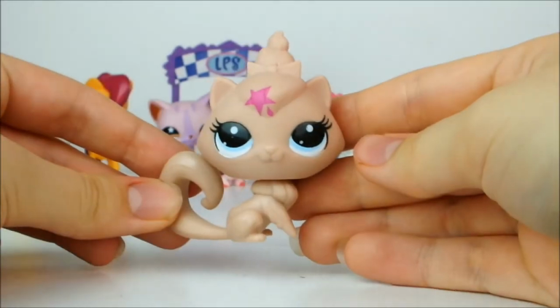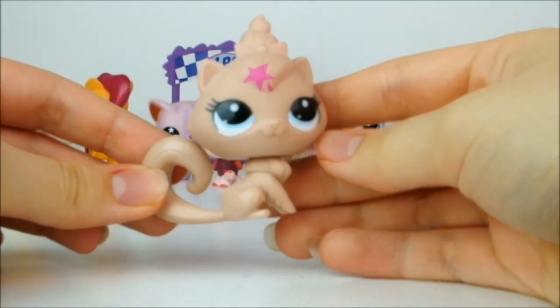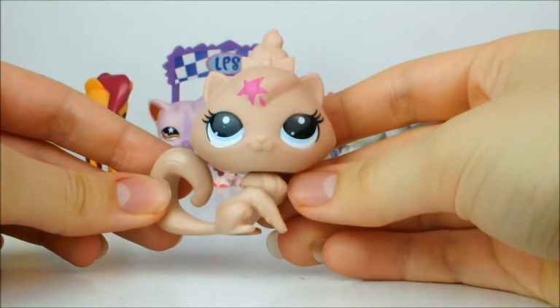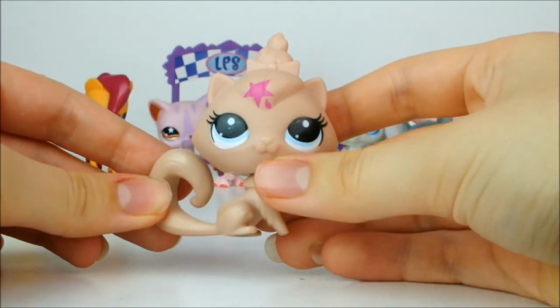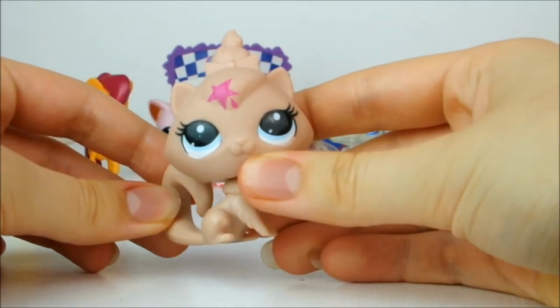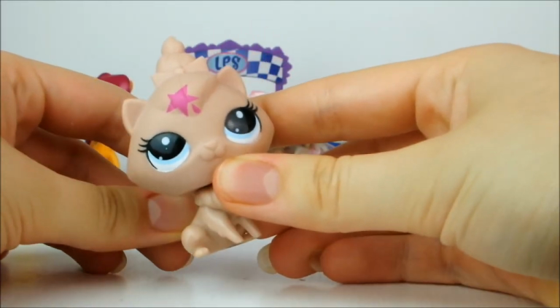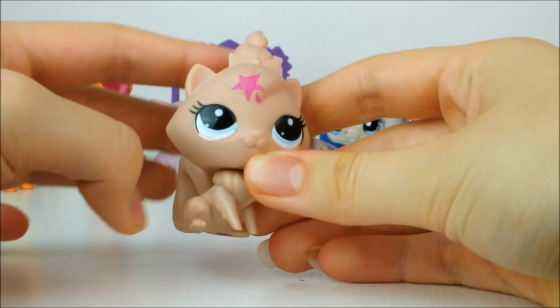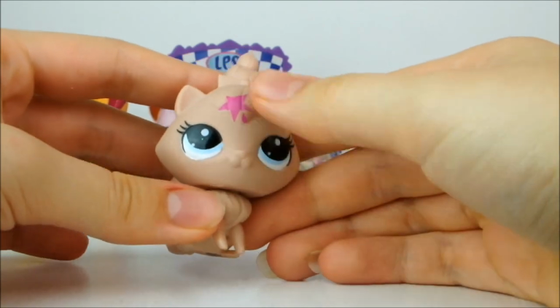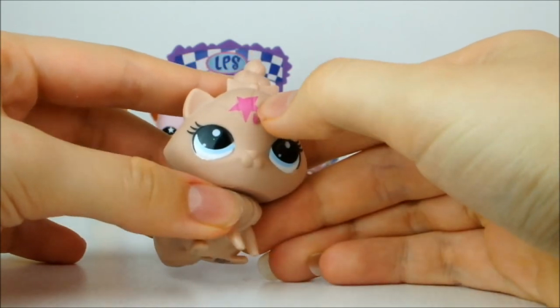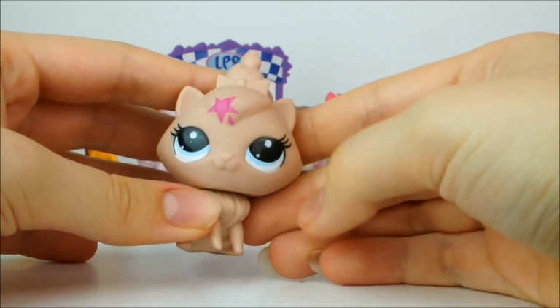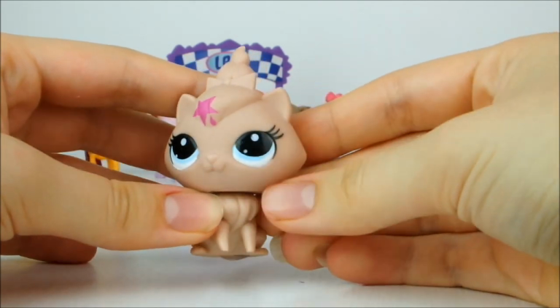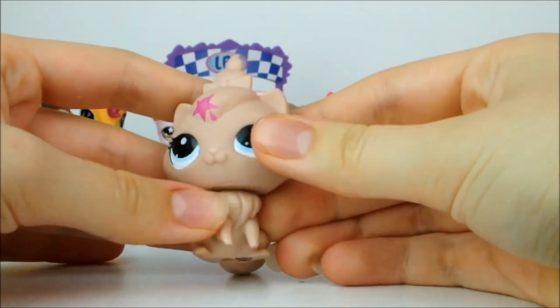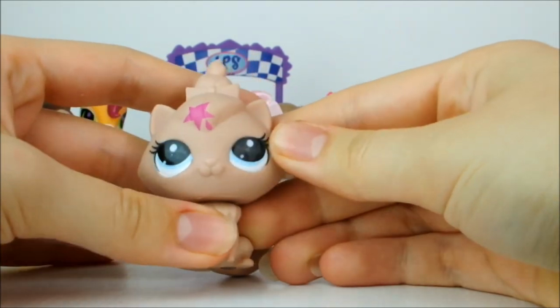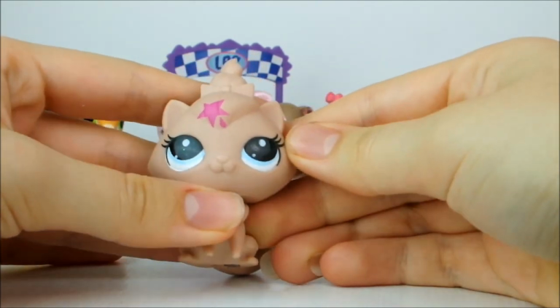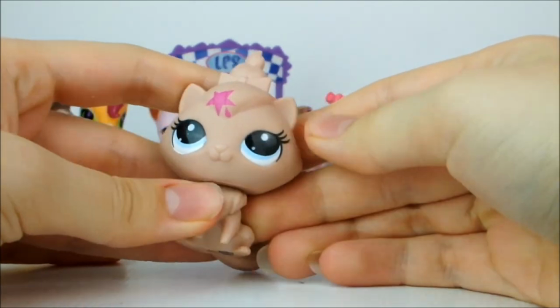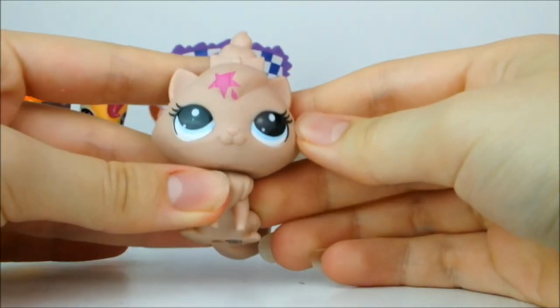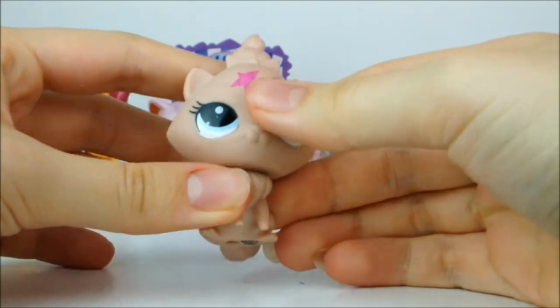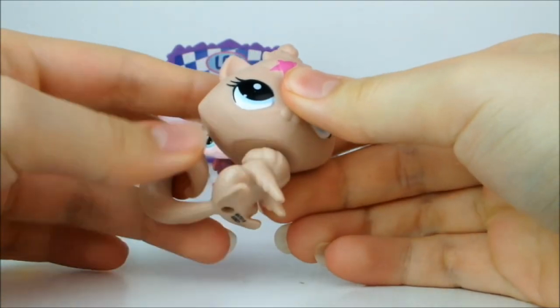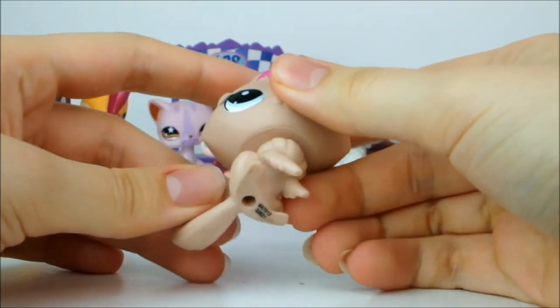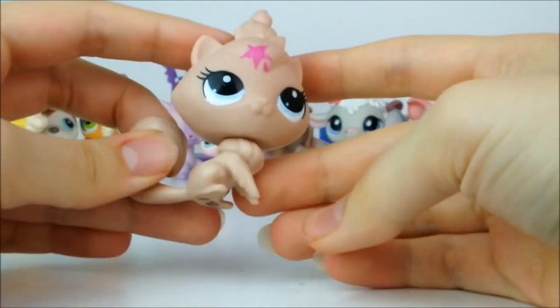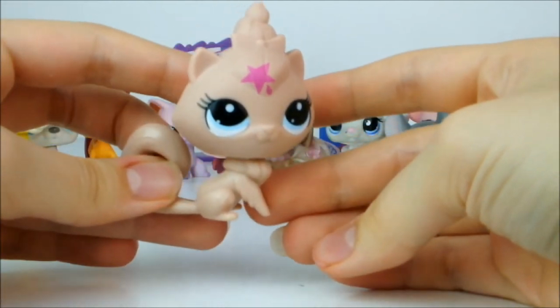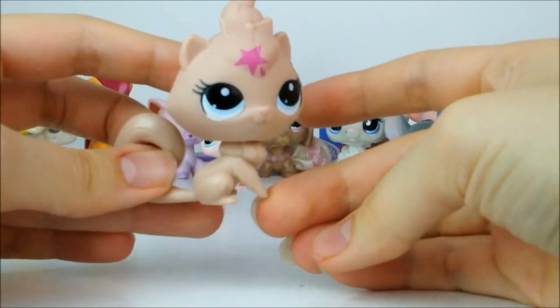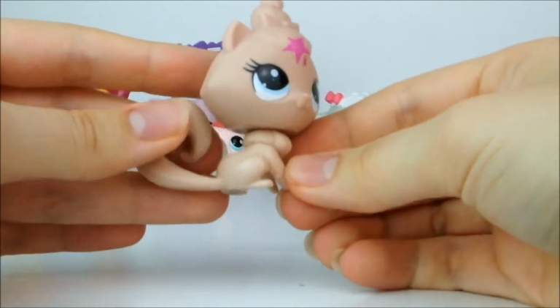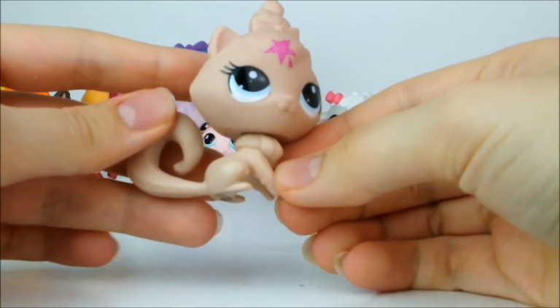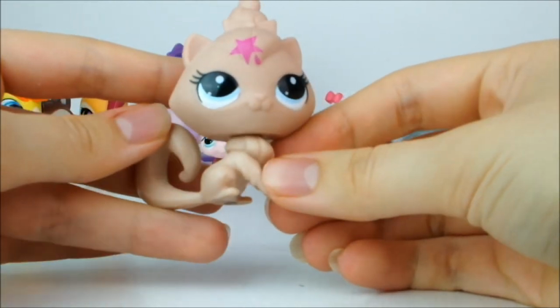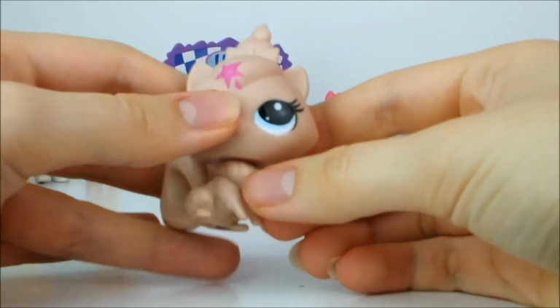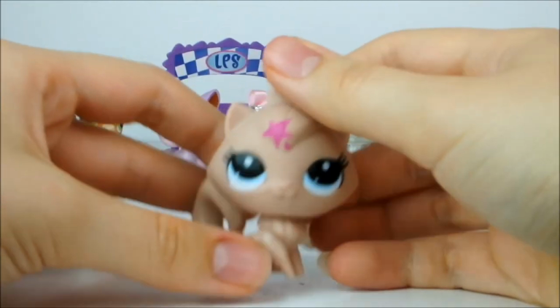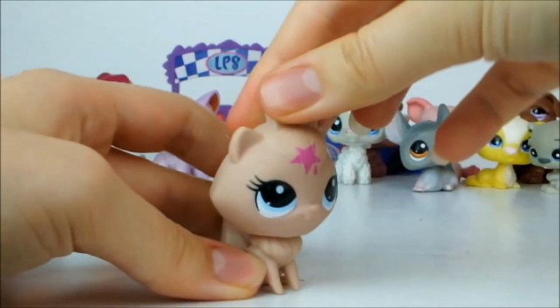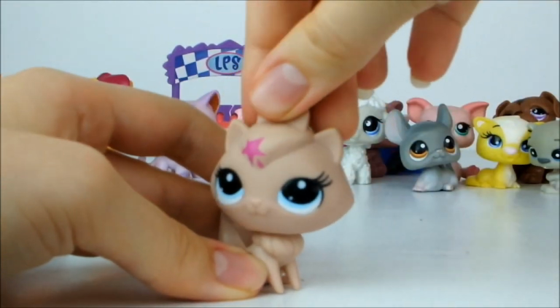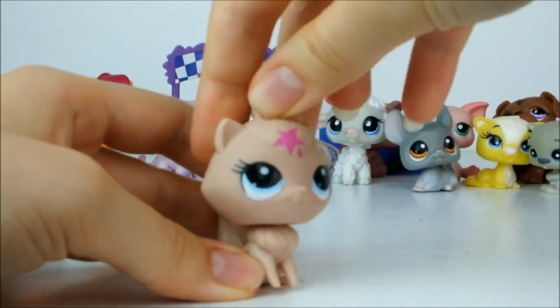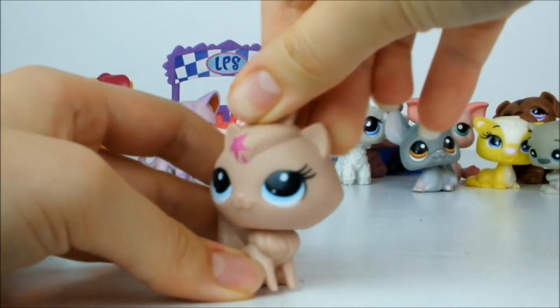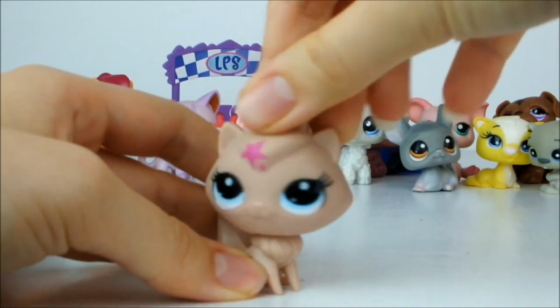Next up I have a G3 cat who's a warm beige colour with a little pink star on its head. It's got really pretty coloured eyes and I like its face, but its little peg legs look kind of weird and its head doesn't bobble, which is a shame.